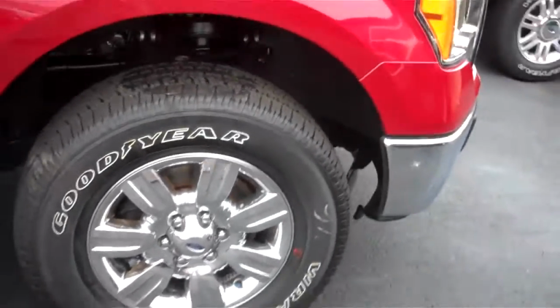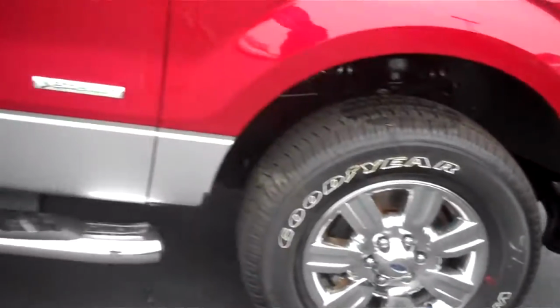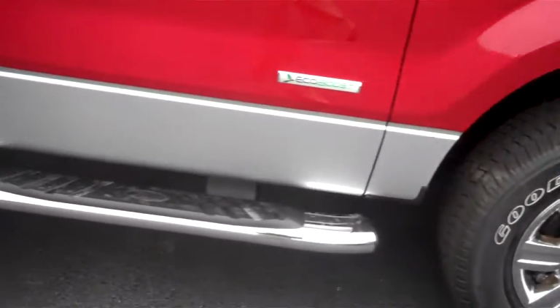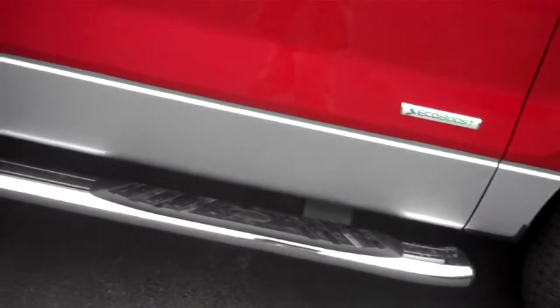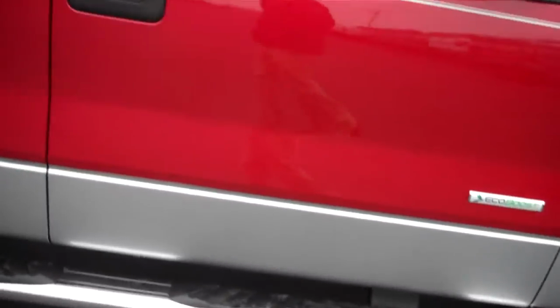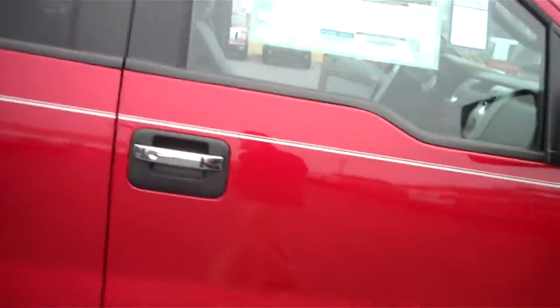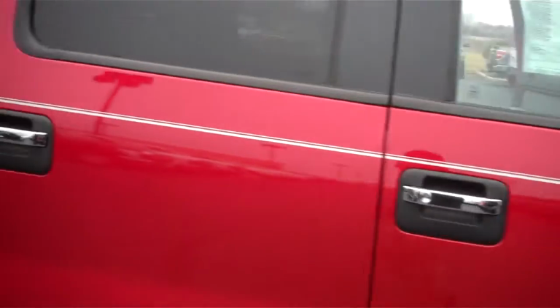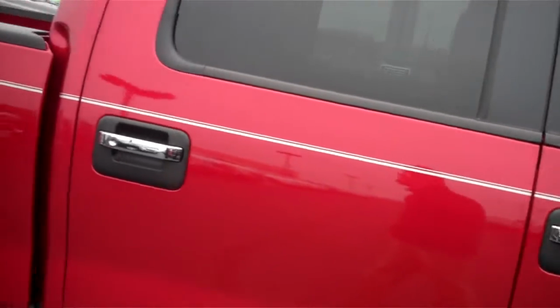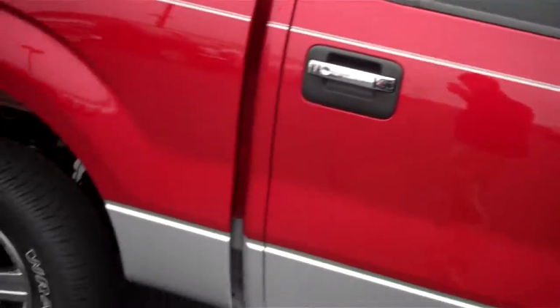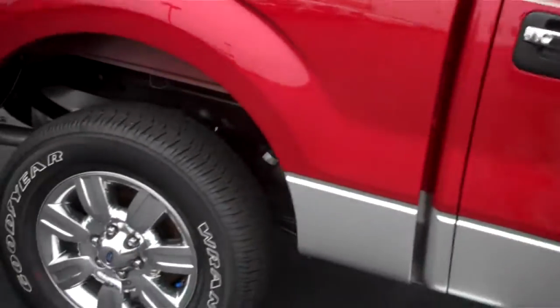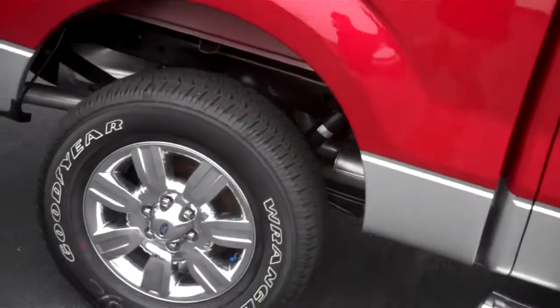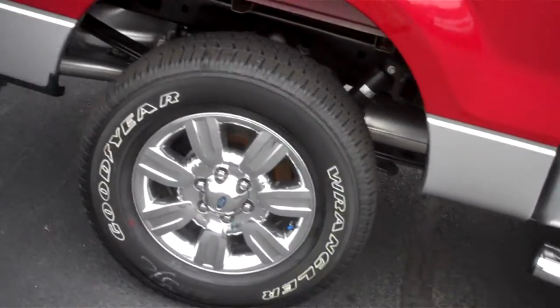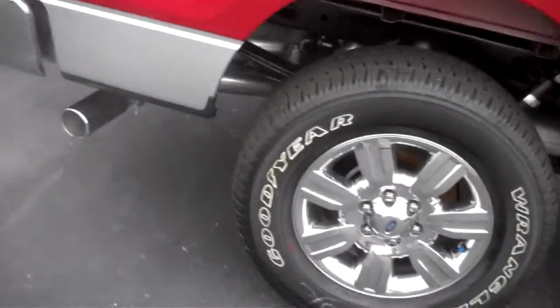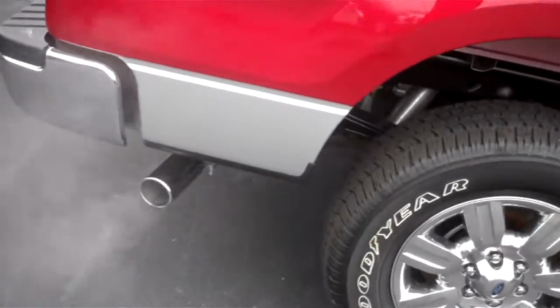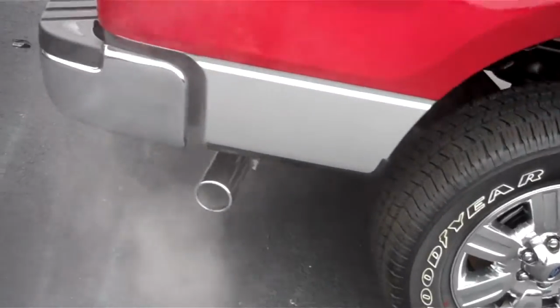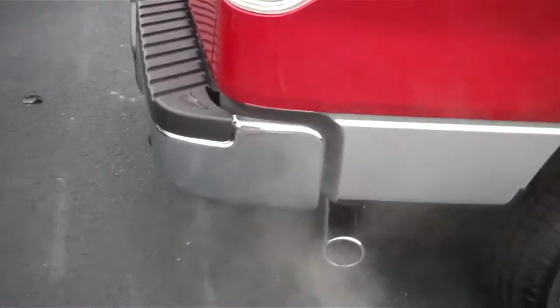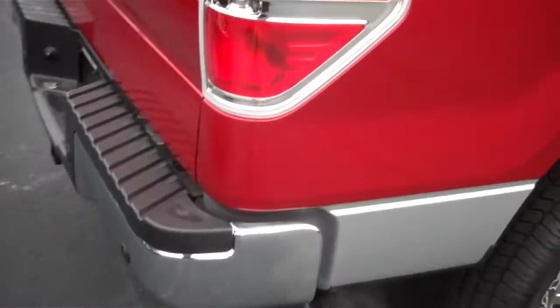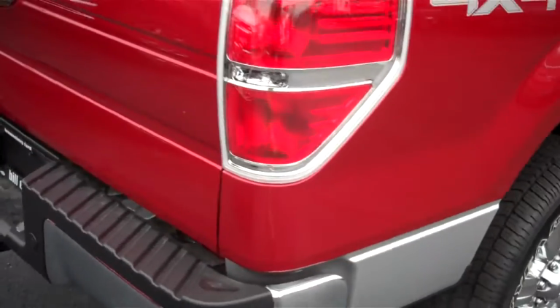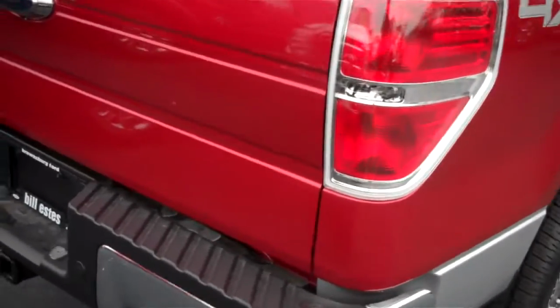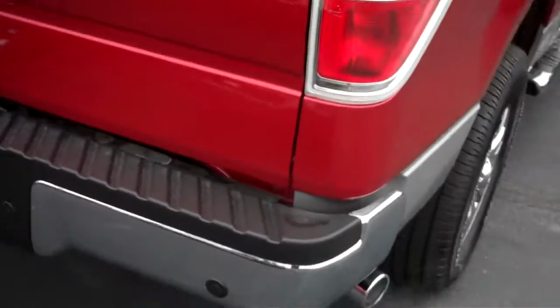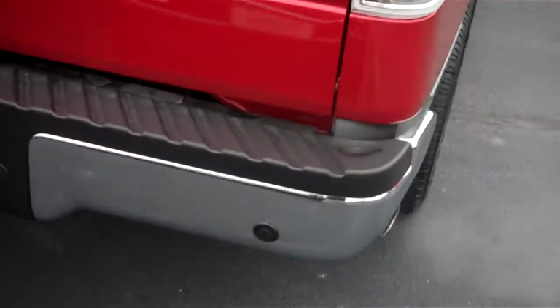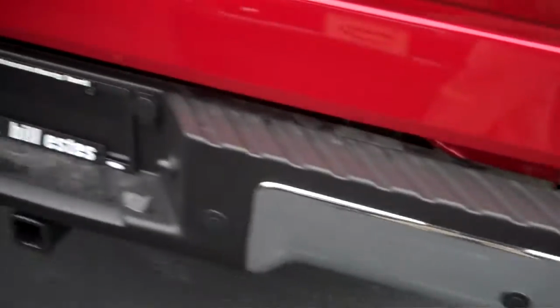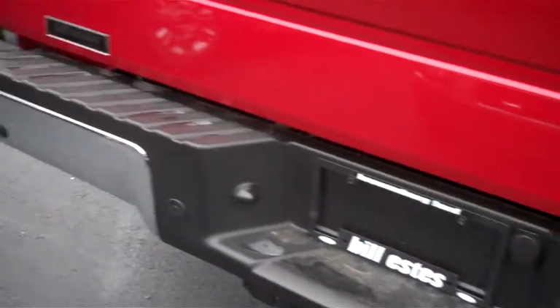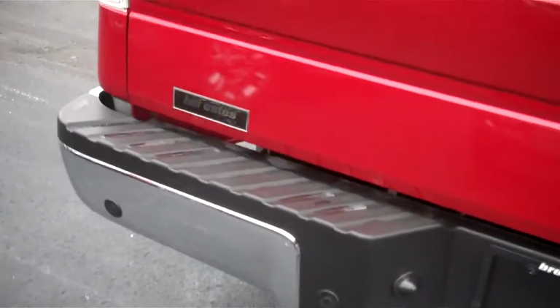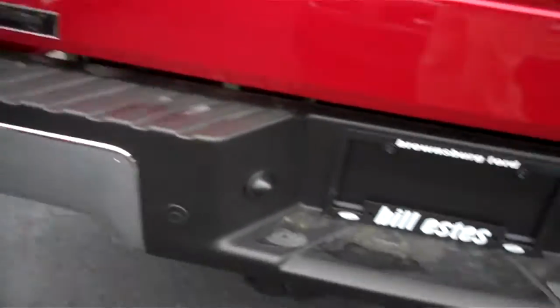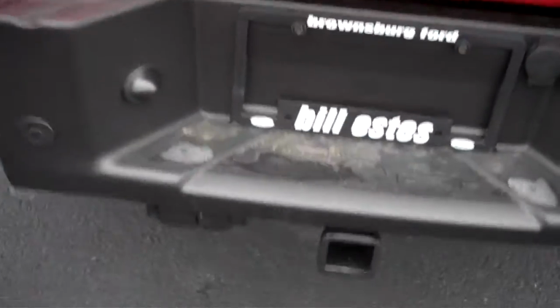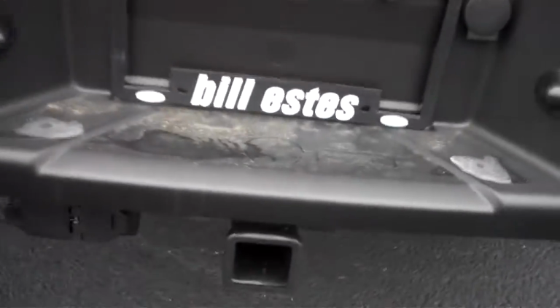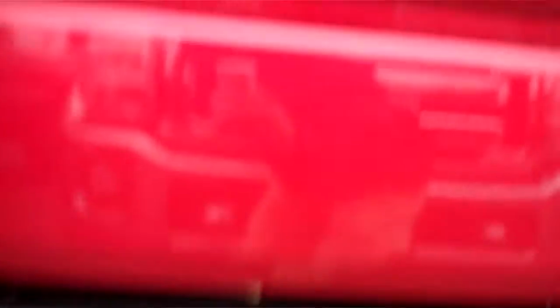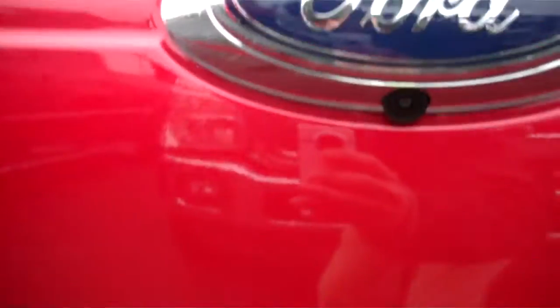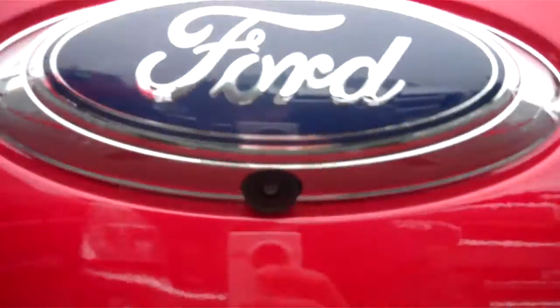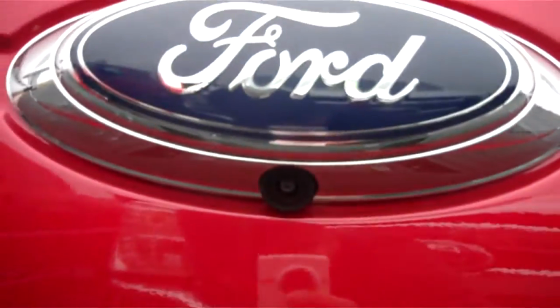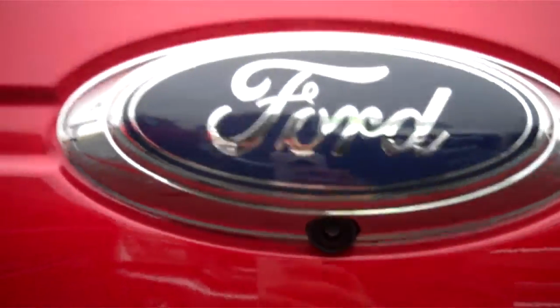XLT Chrome package, running boards, chrome door handles, wheels, exhaust muffler, backup sensors, tow package, along with a backup camera.